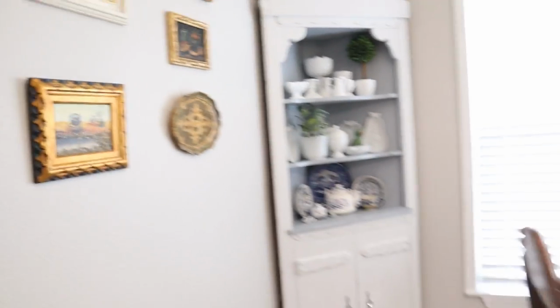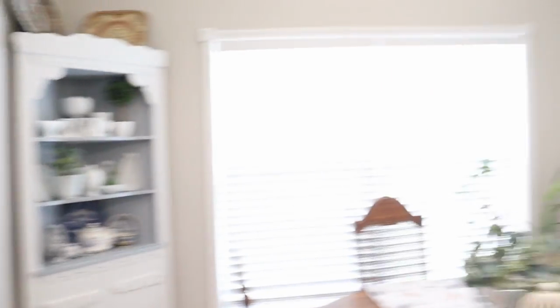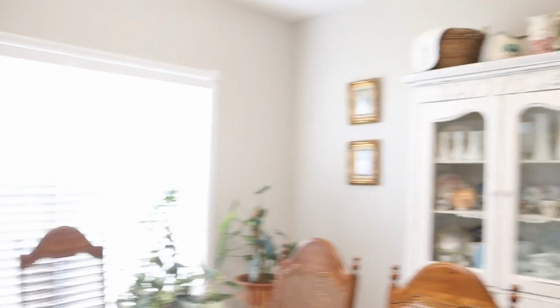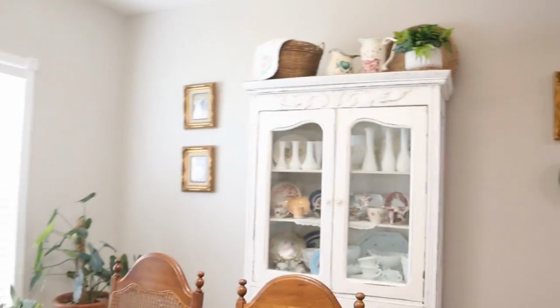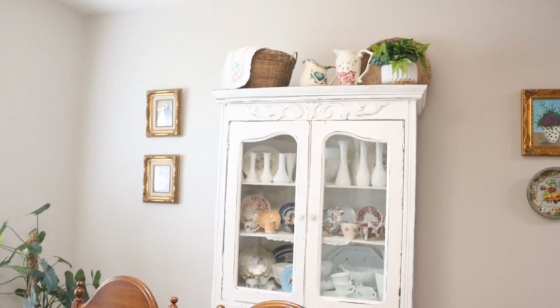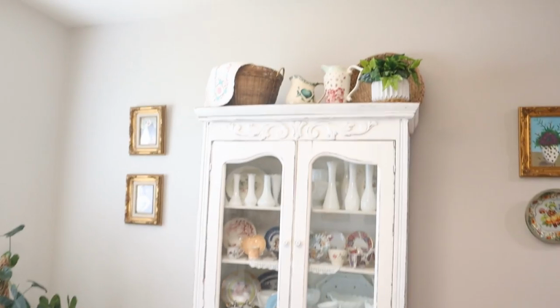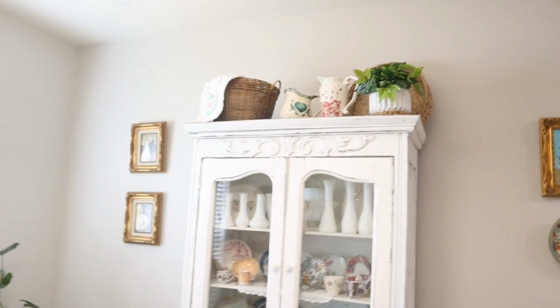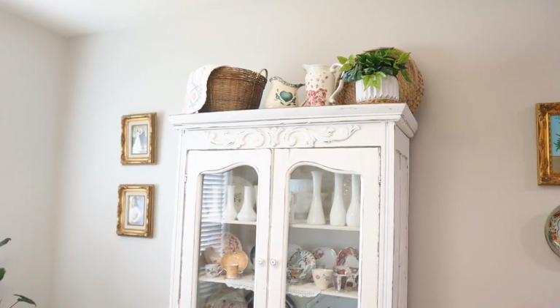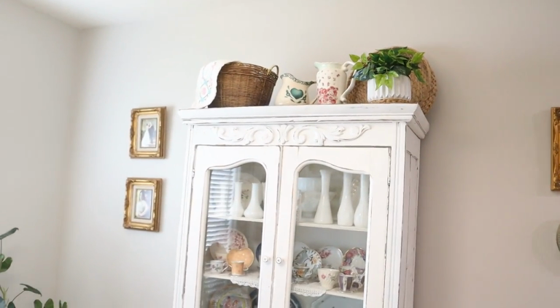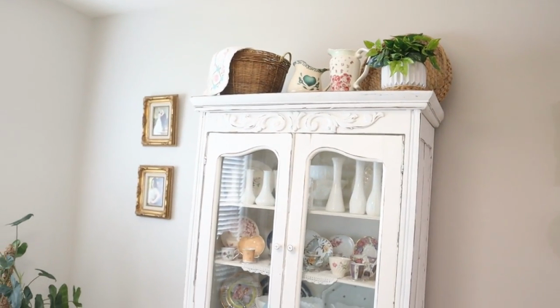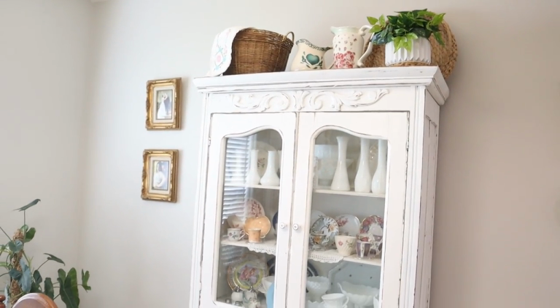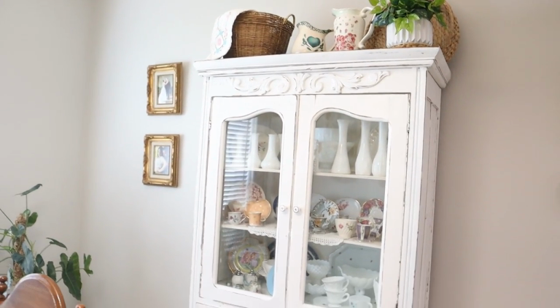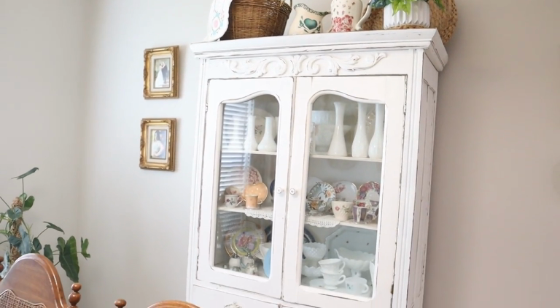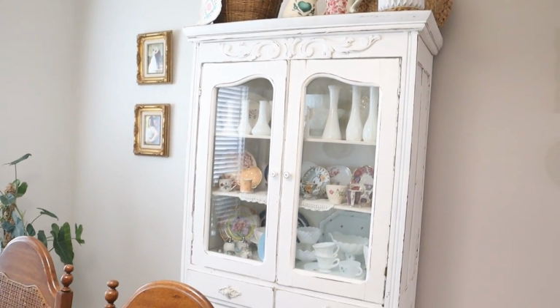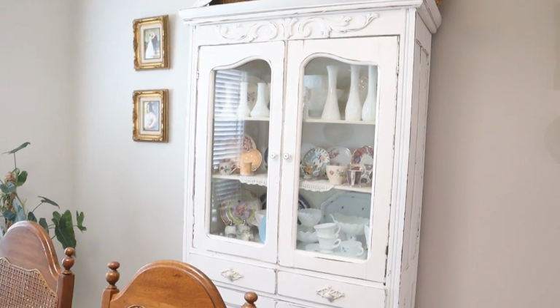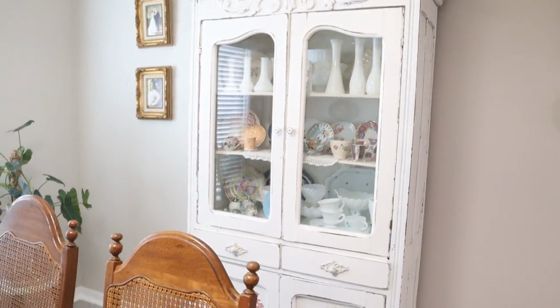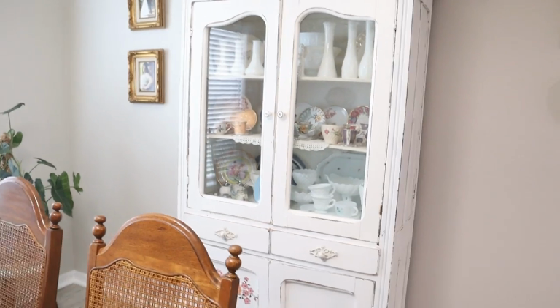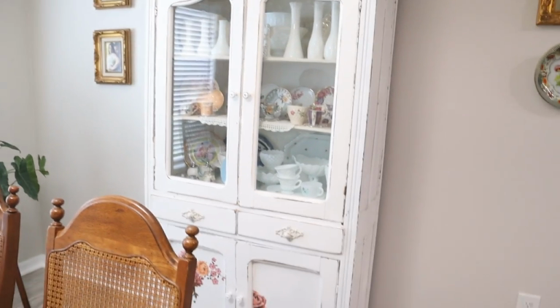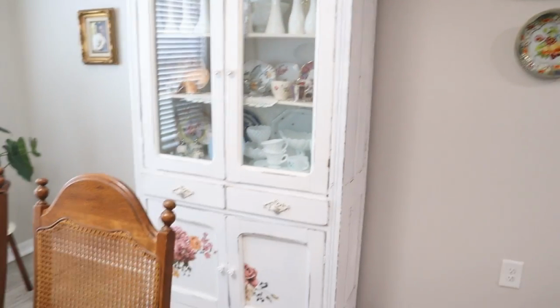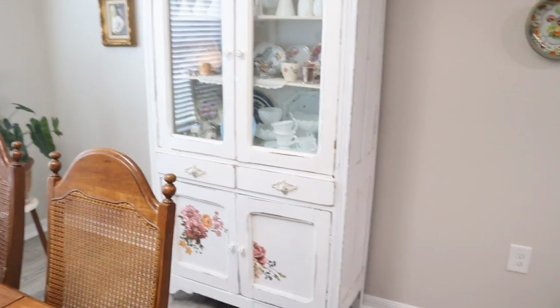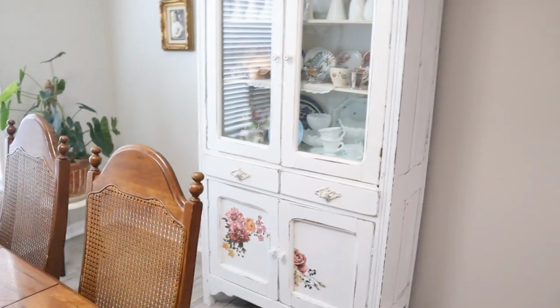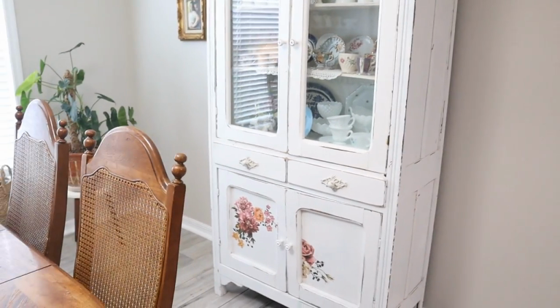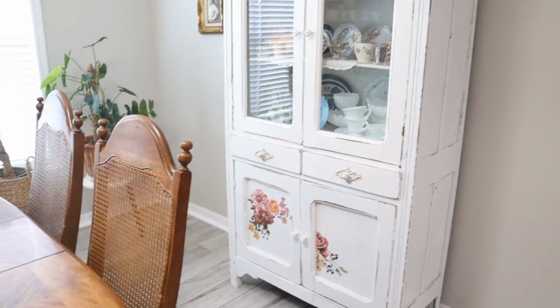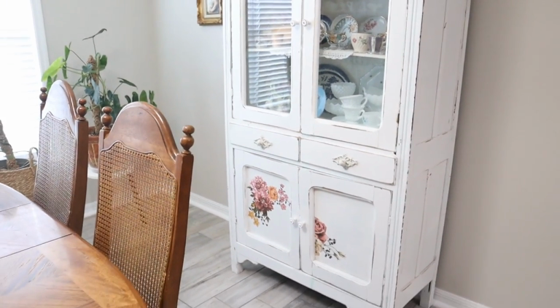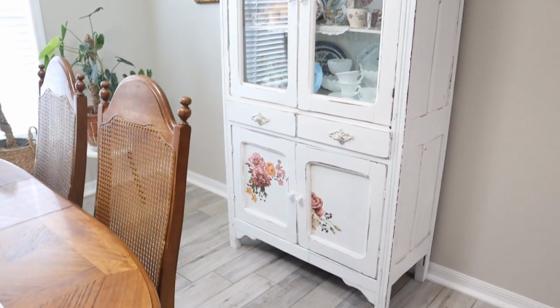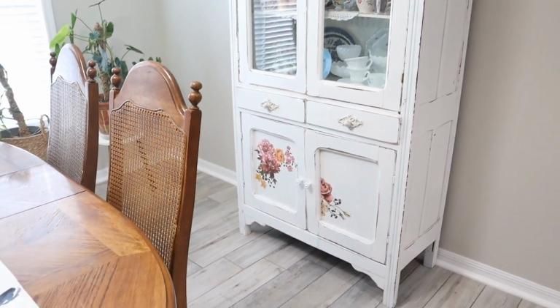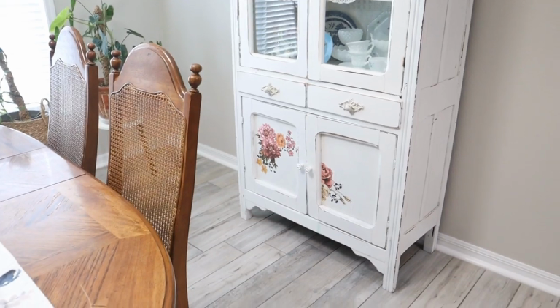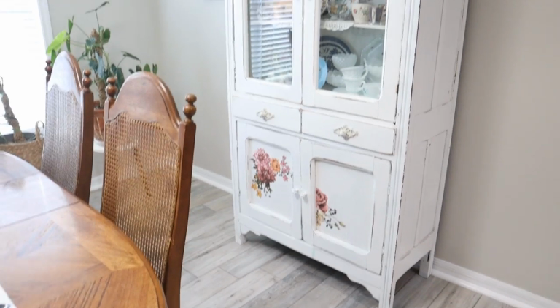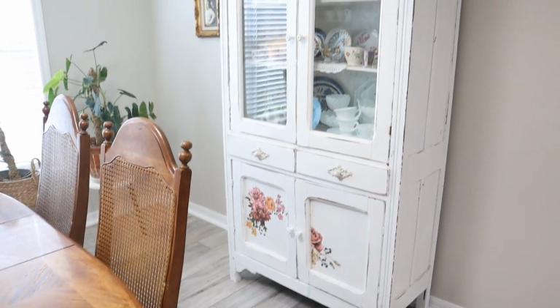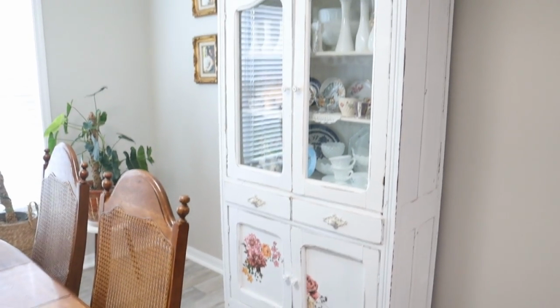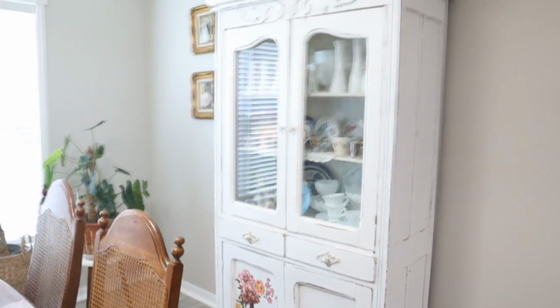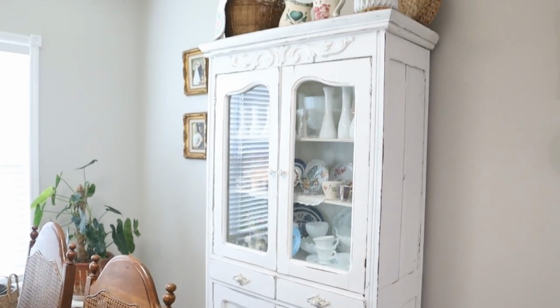And this is the hutch I was talking about. This one I got at an antique store, already painted and with the applique in the front, and I think it goes really well with that corner hutch now.